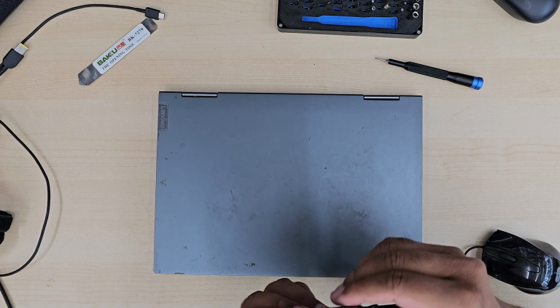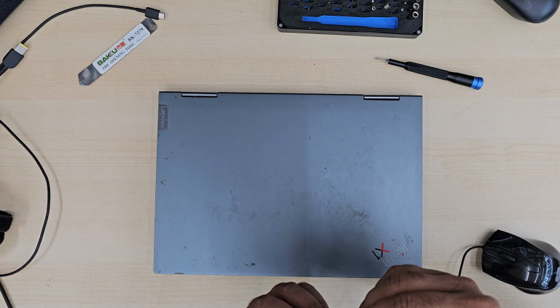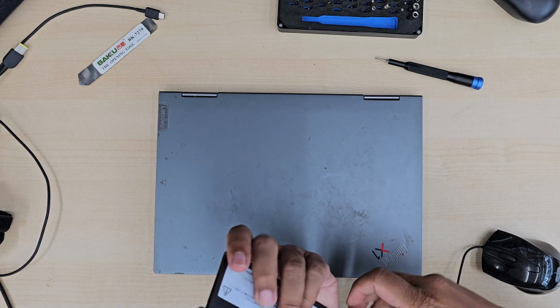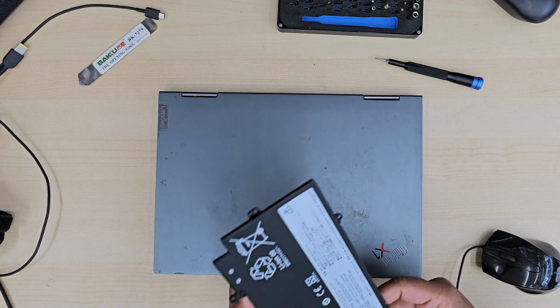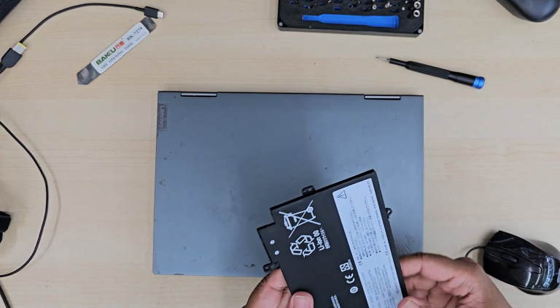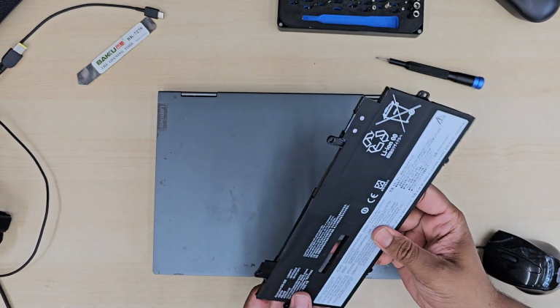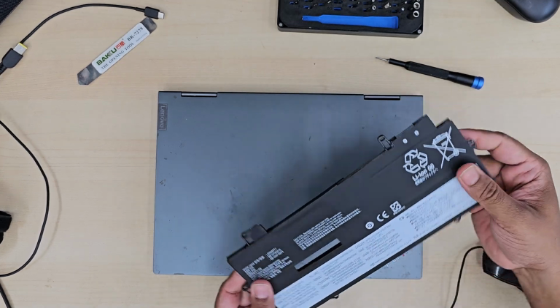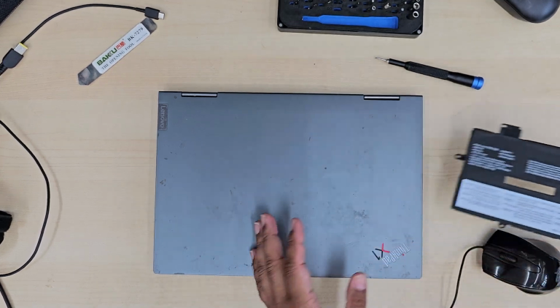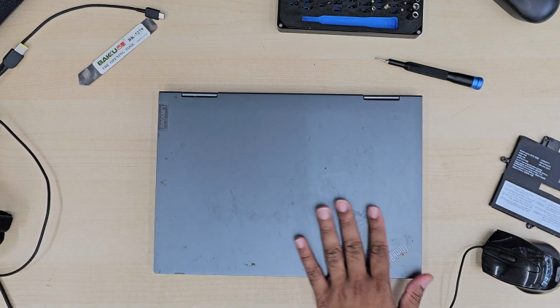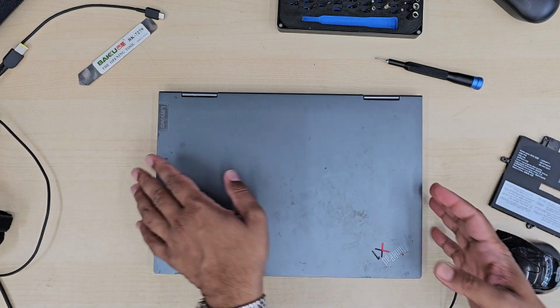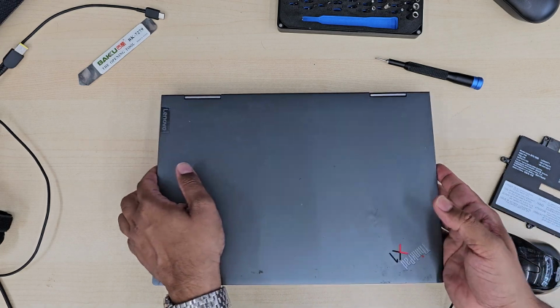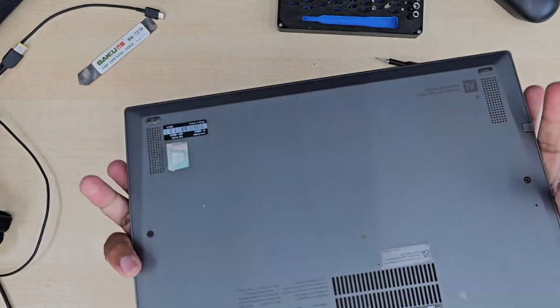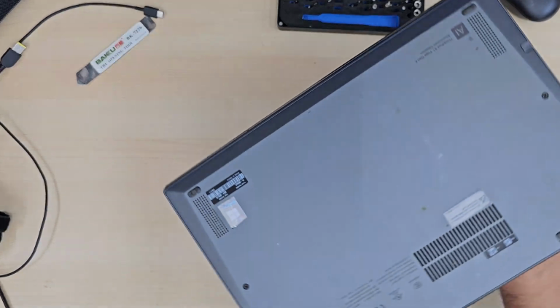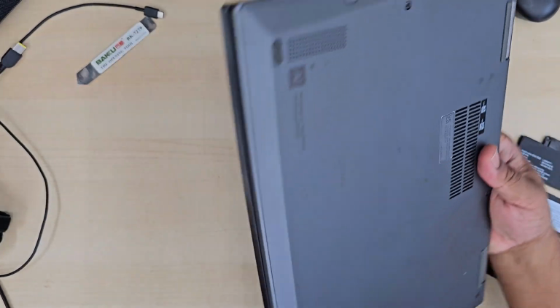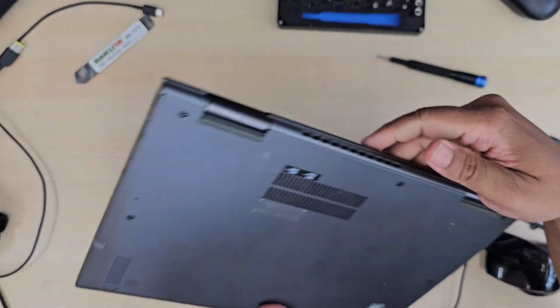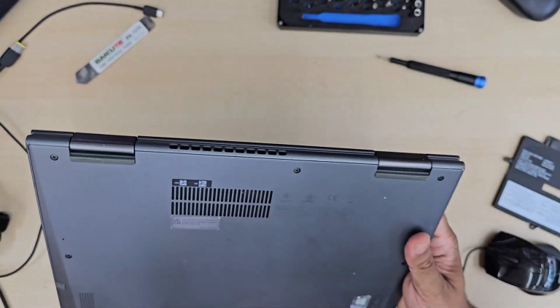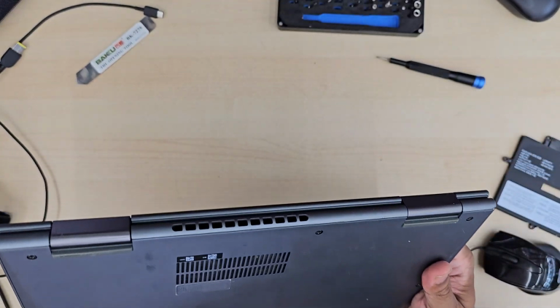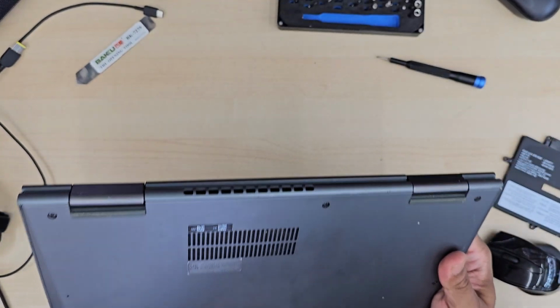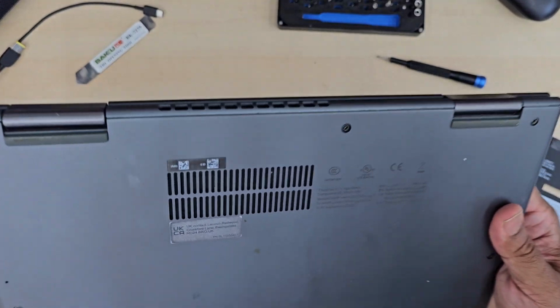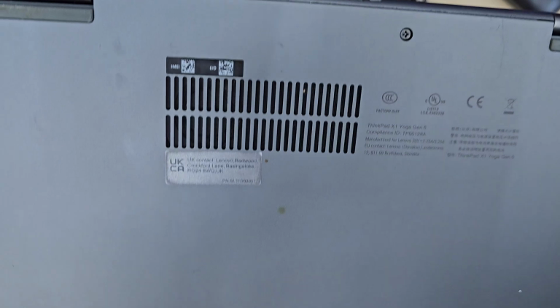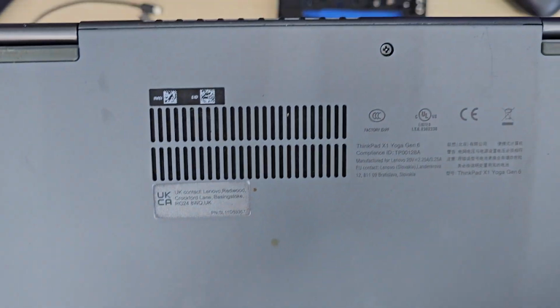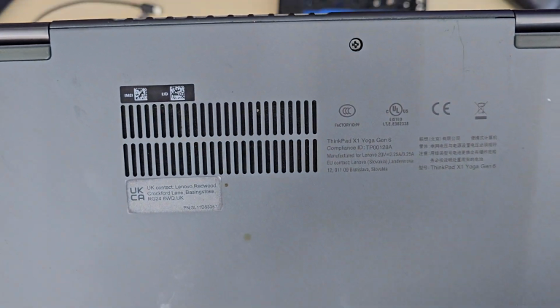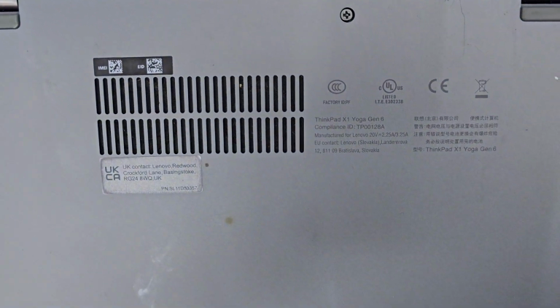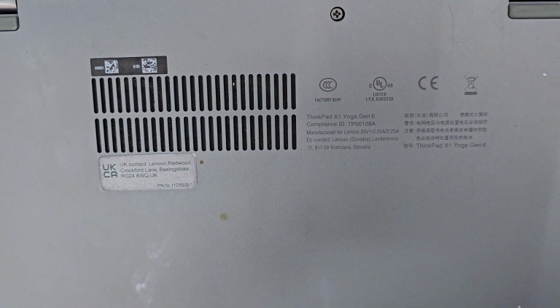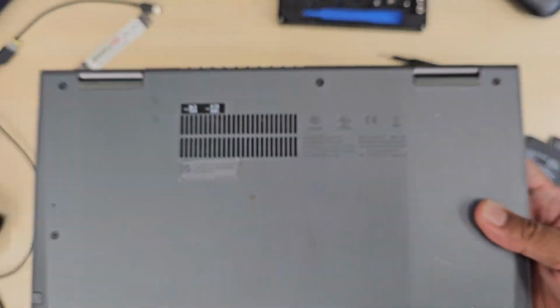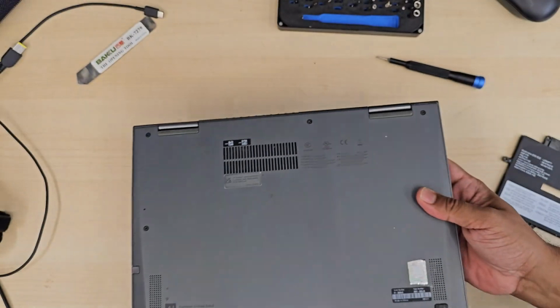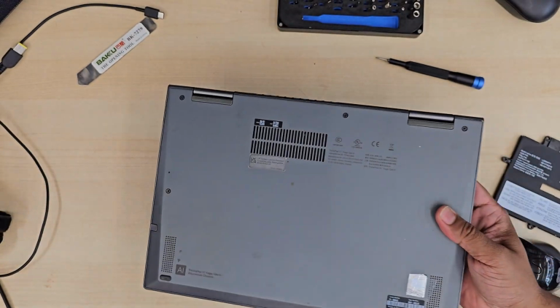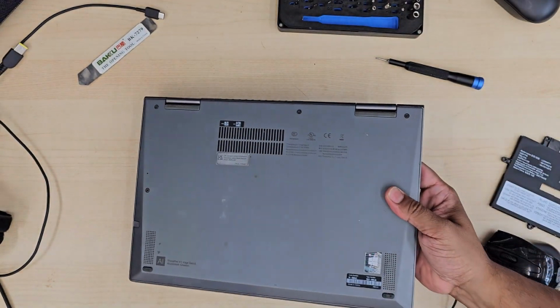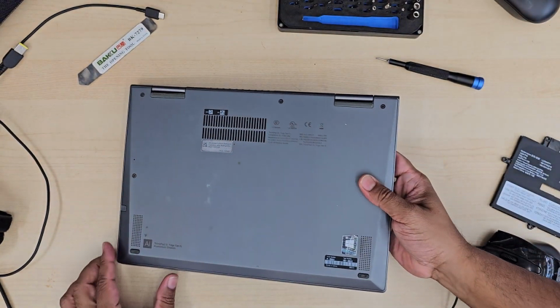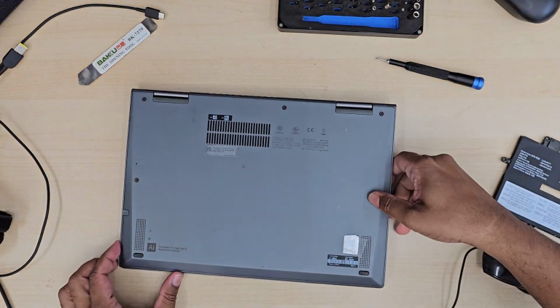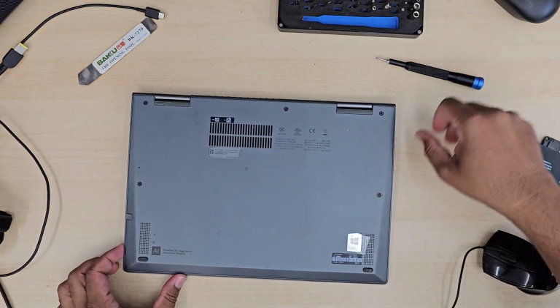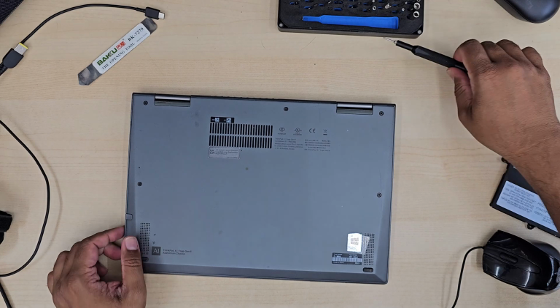I can see the actual connector is a bit flimsy because this is from a third-party manufacturer, but I'm not fussed about it. As long as it works, I'm happy. That's the actual module number — ThinkPad X1 Yoga Gen 6.